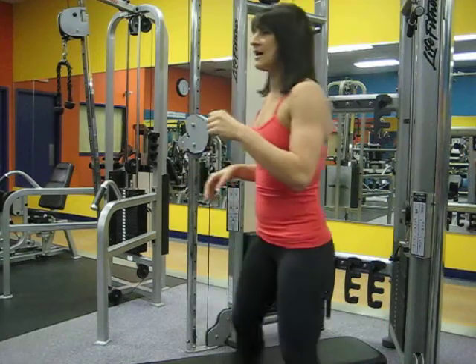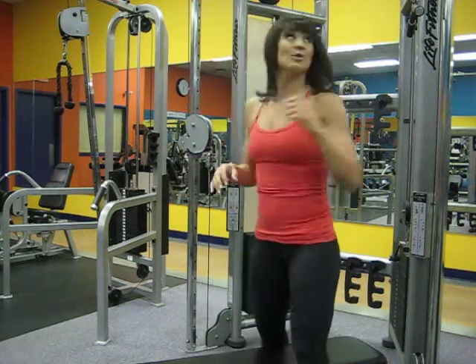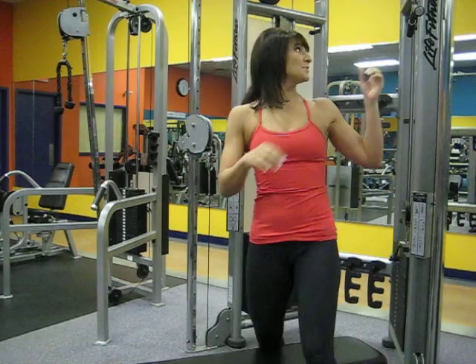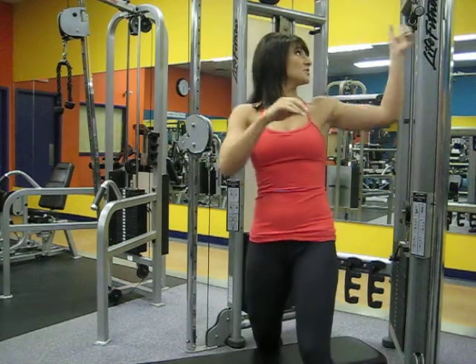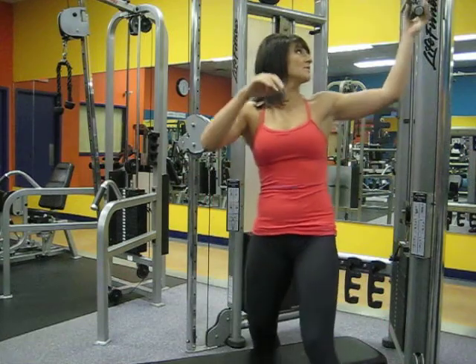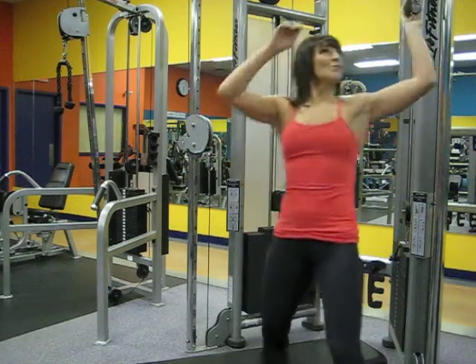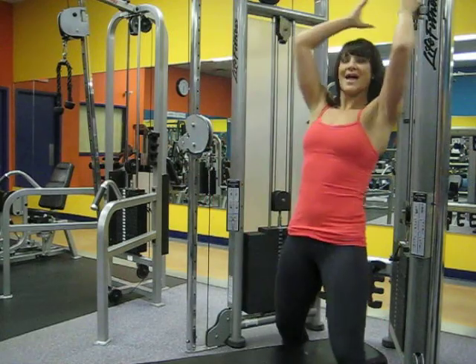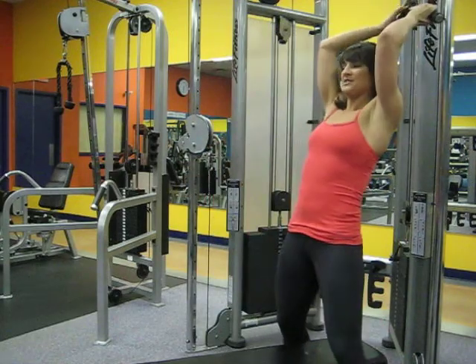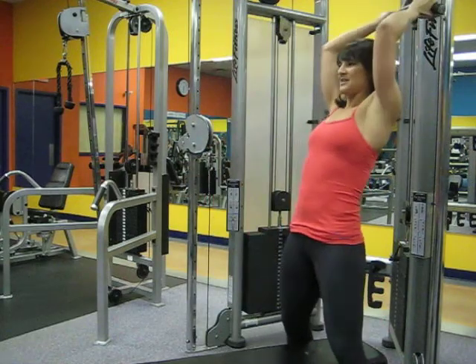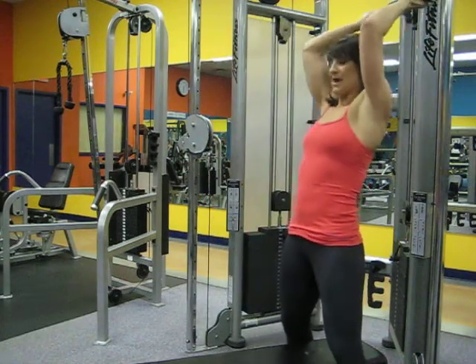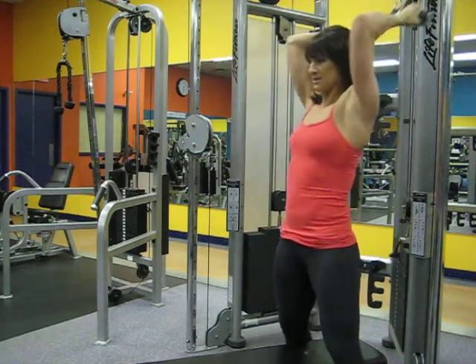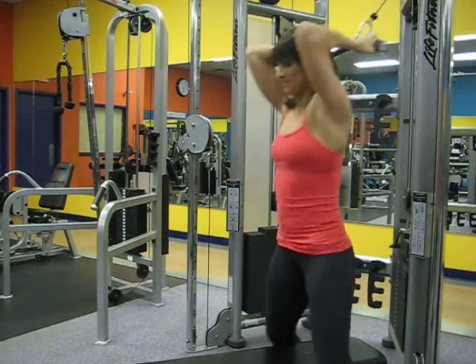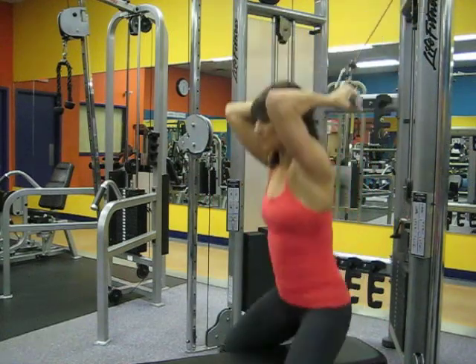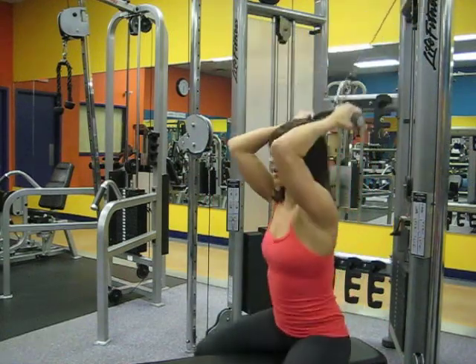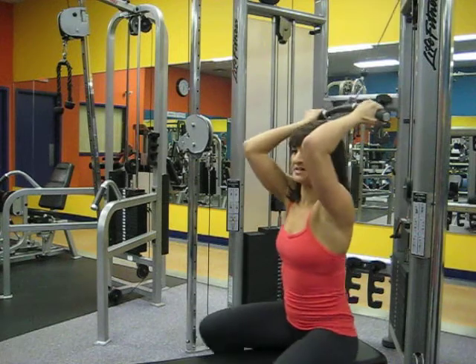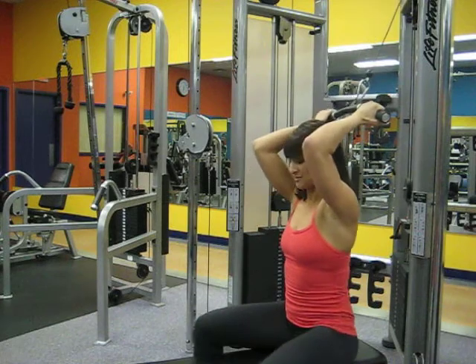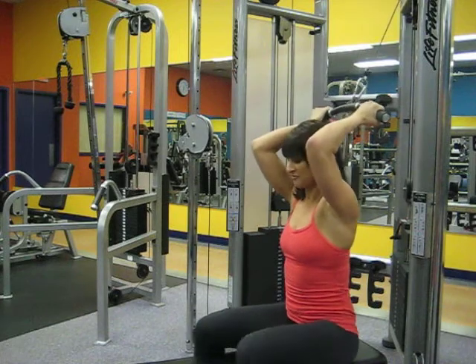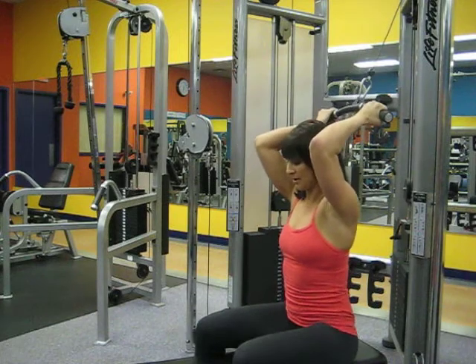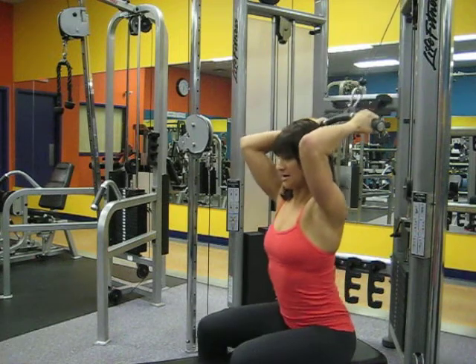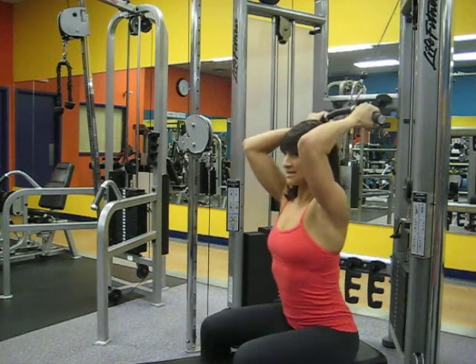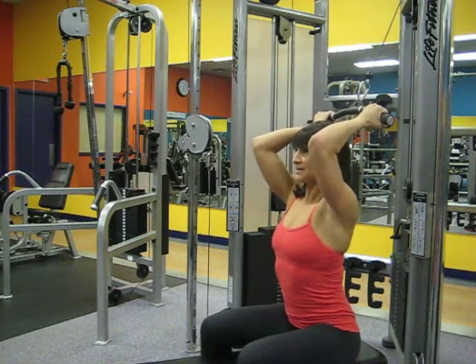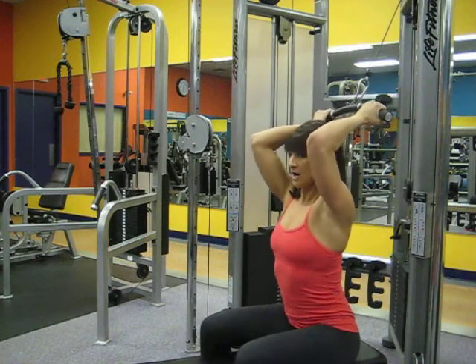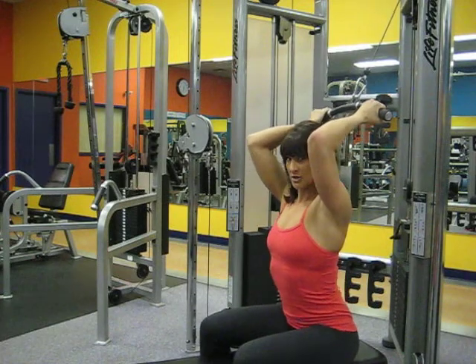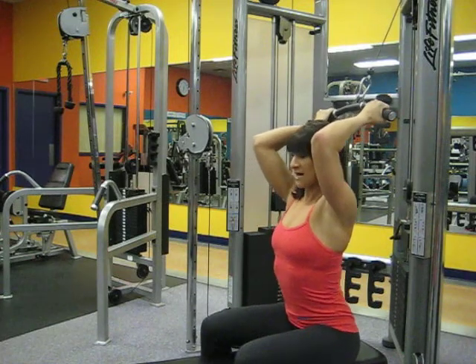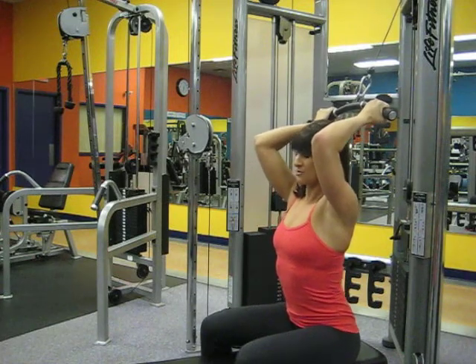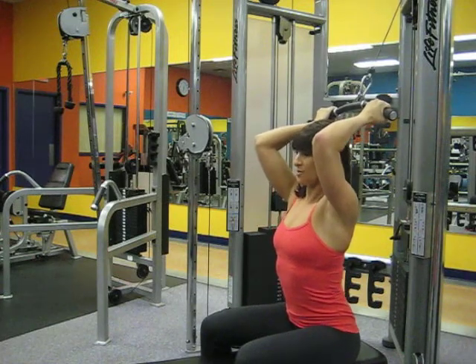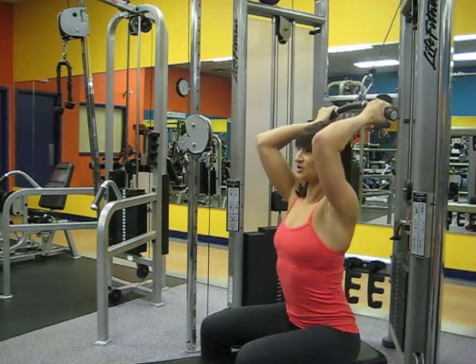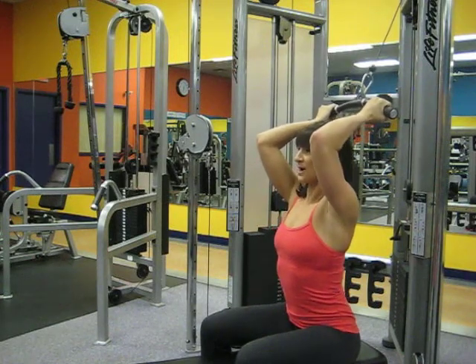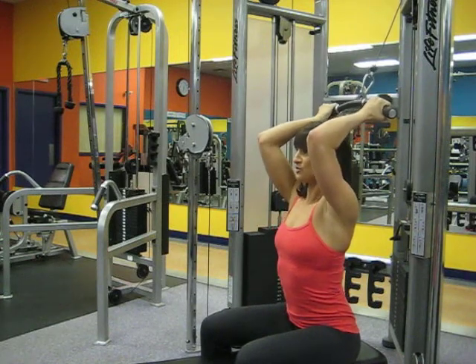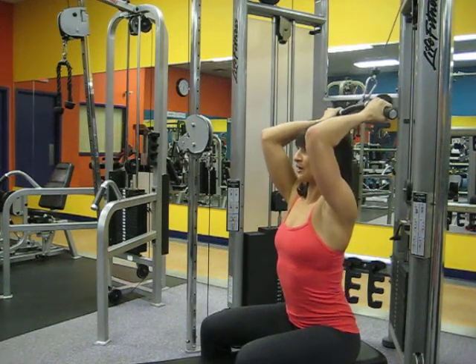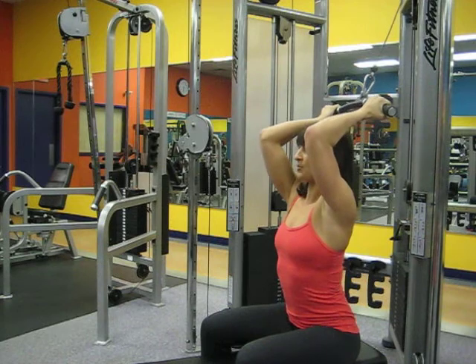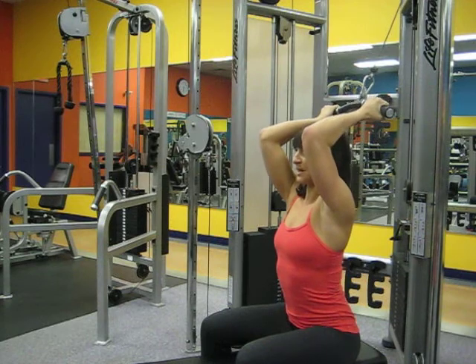In position with hands facing backwards on the attachment — a flat bar — seated straight ahead with straight posture, spine neutral, elbows bent.